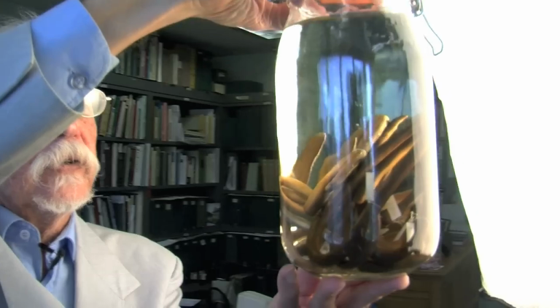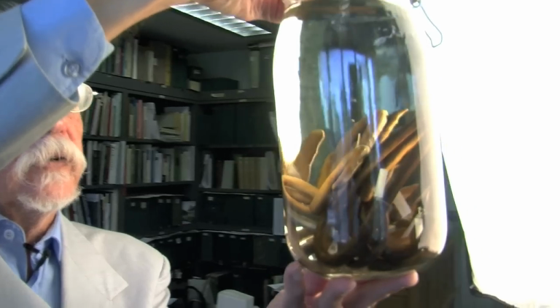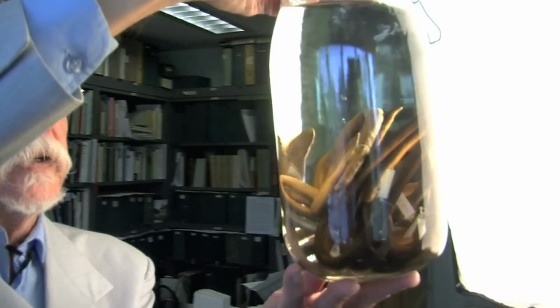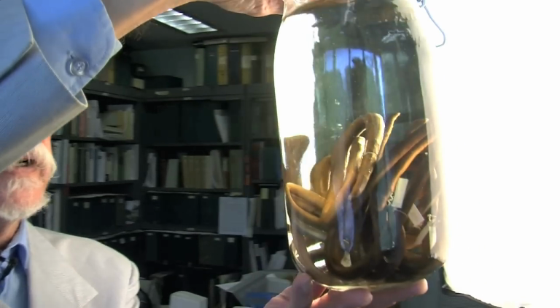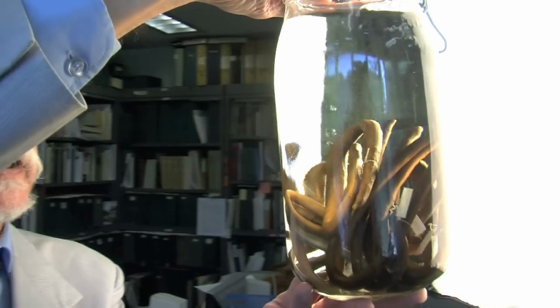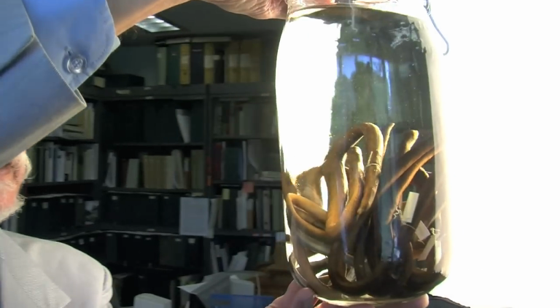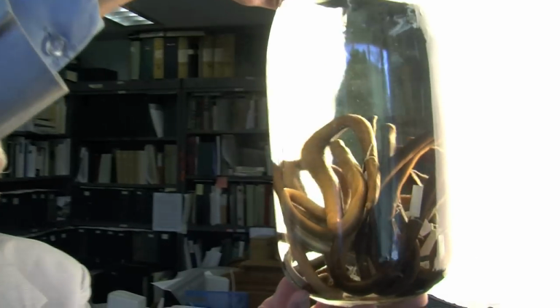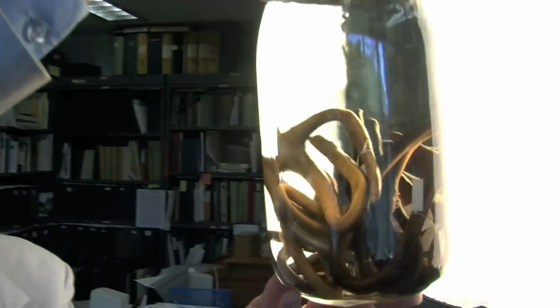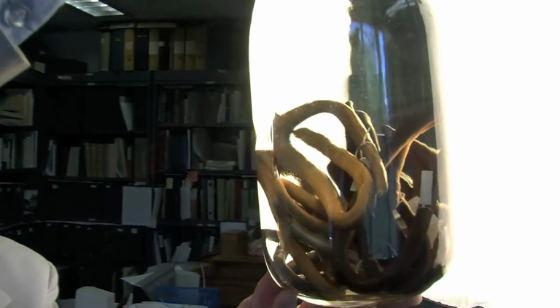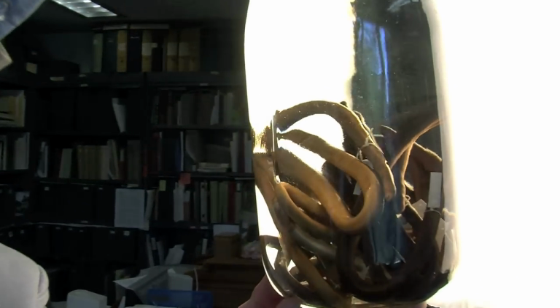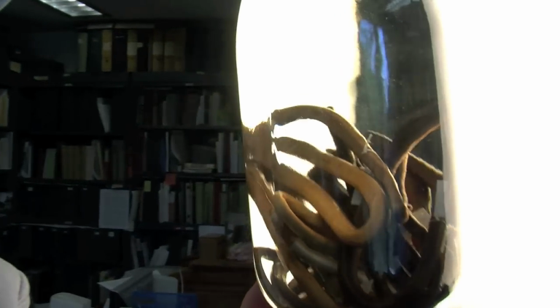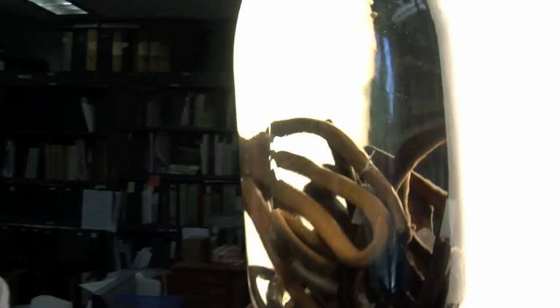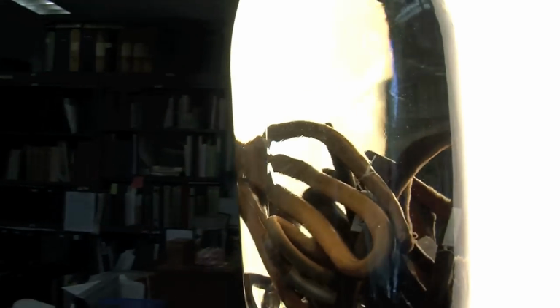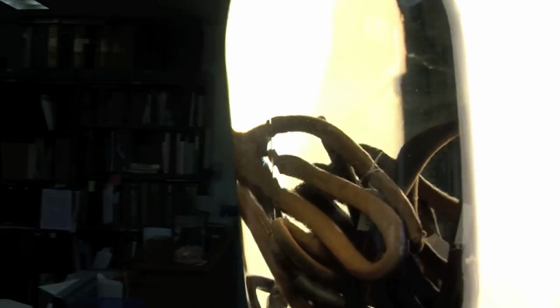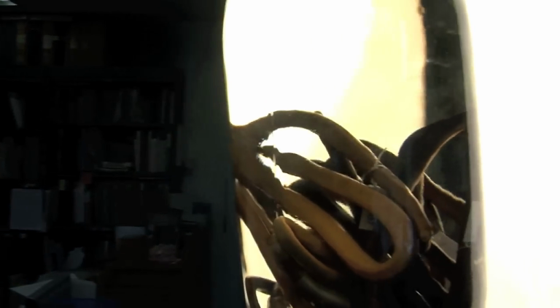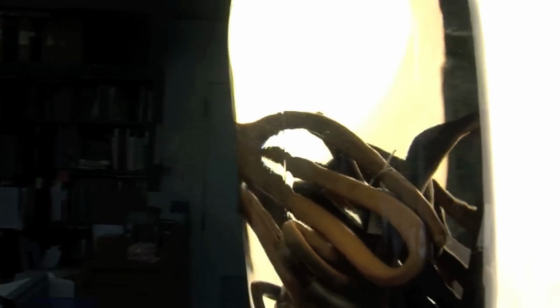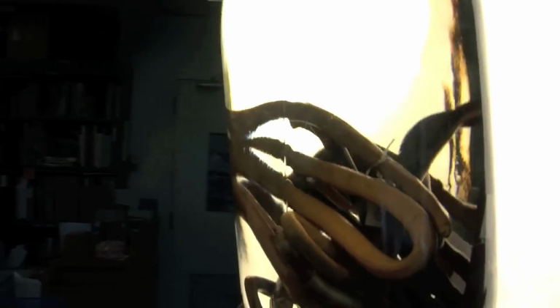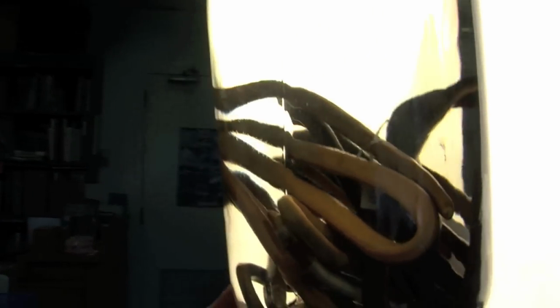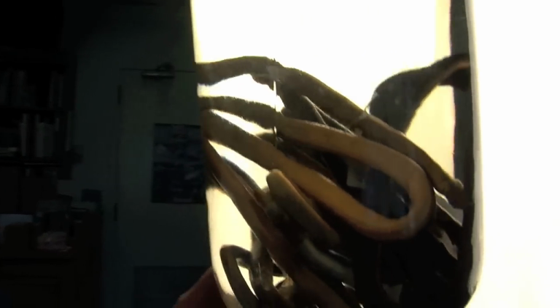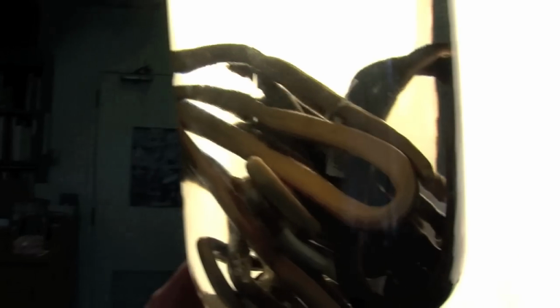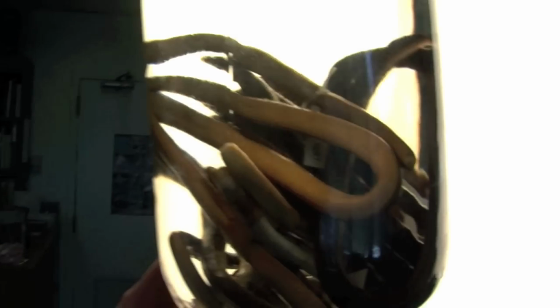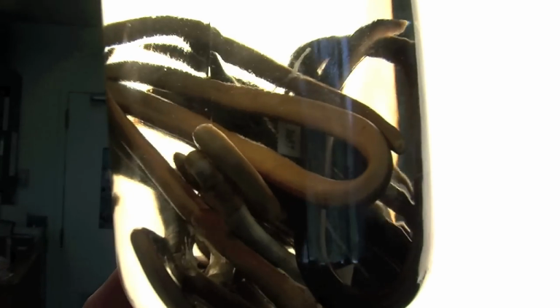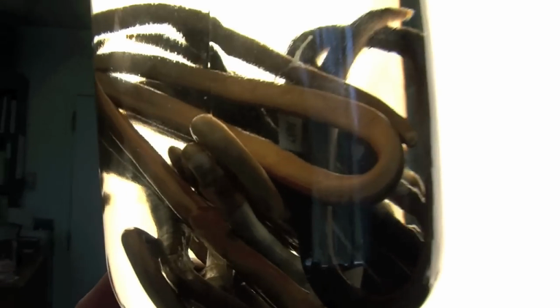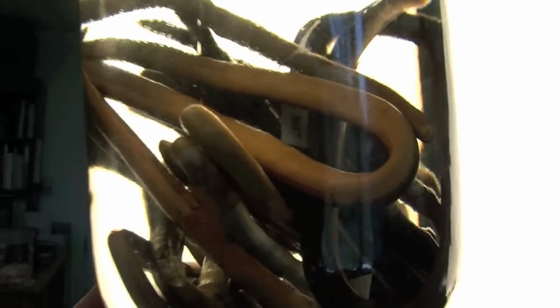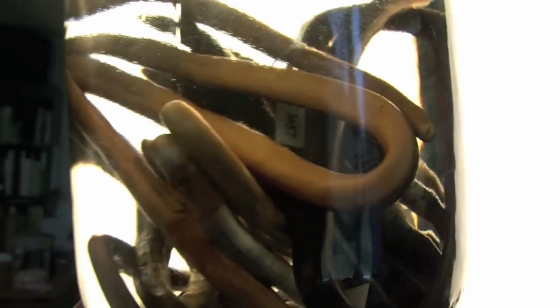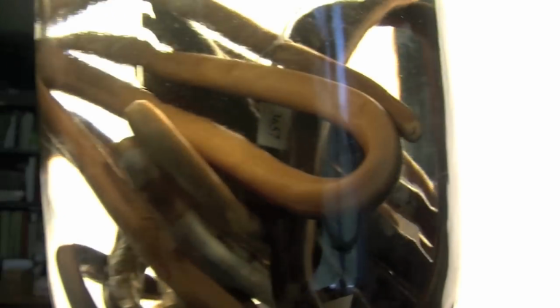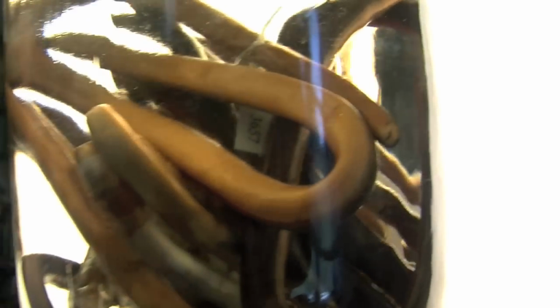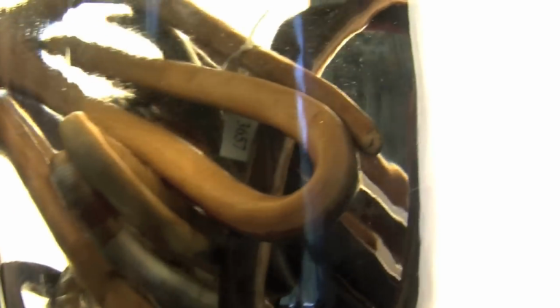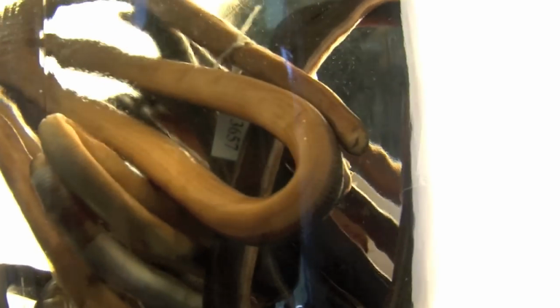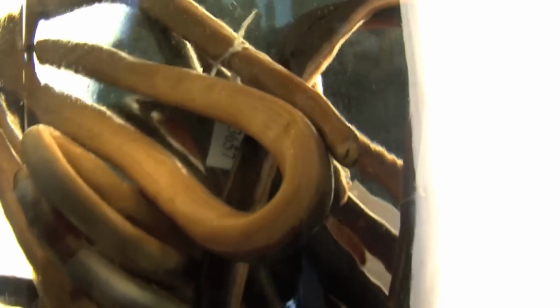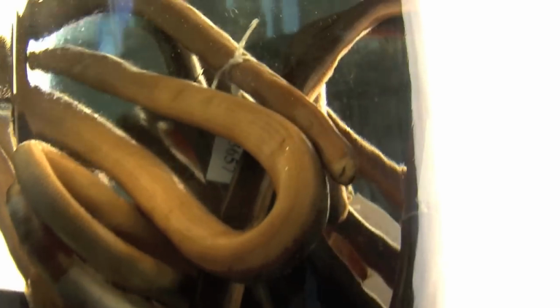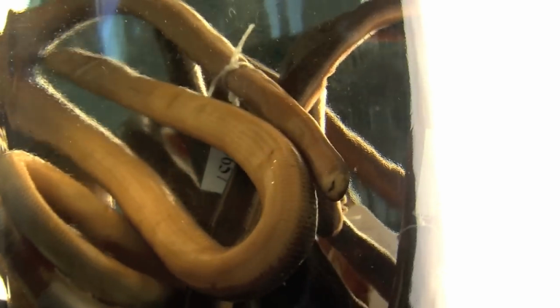Most of them have a dorsal stripe, and the number of scales that are in the dorsal stripe, as well as whether there's pigmentation on the underside or not, are also used as distinguishing characters.